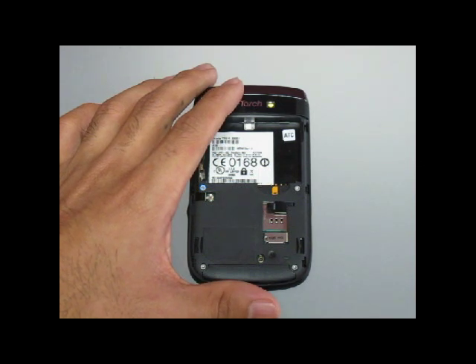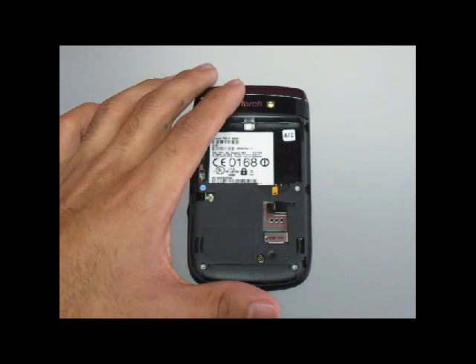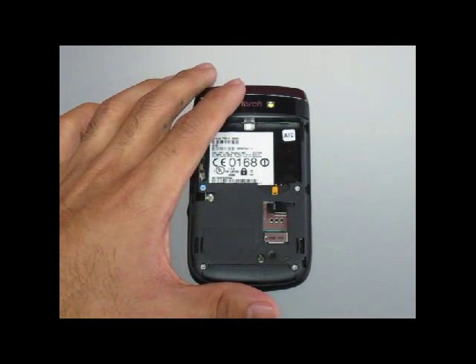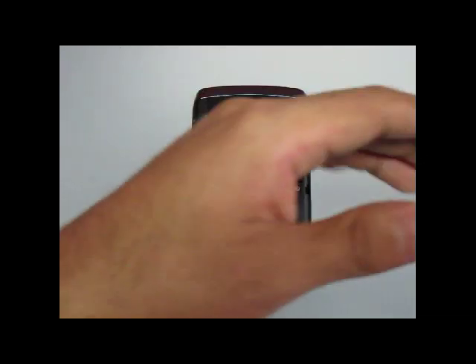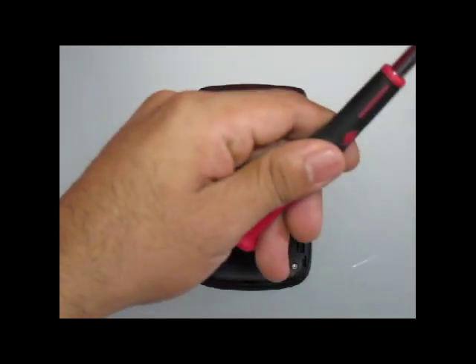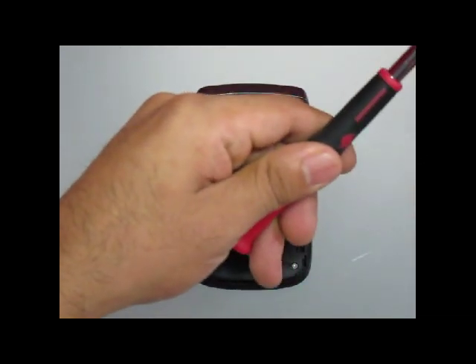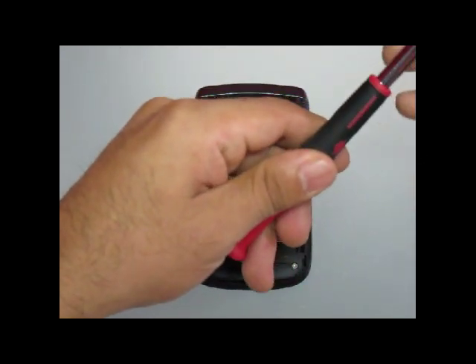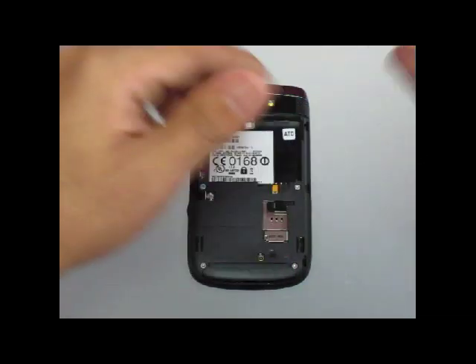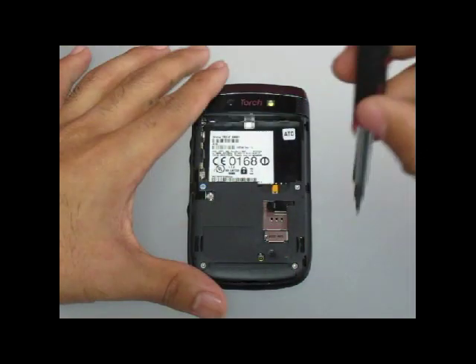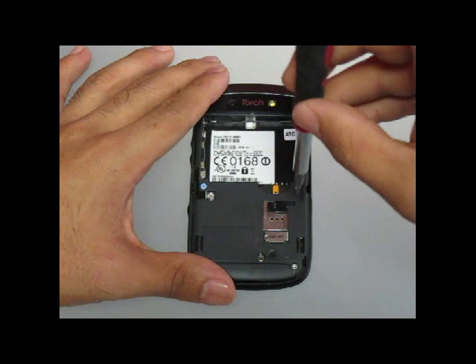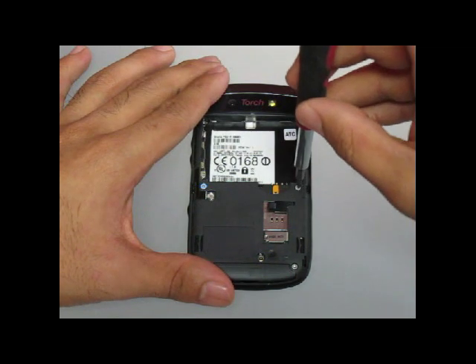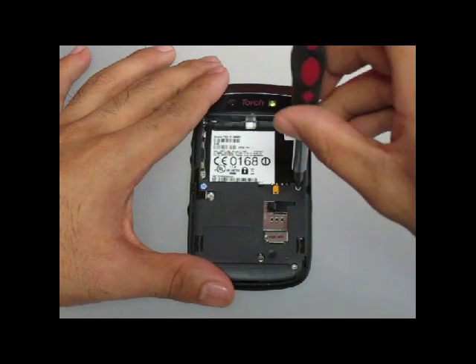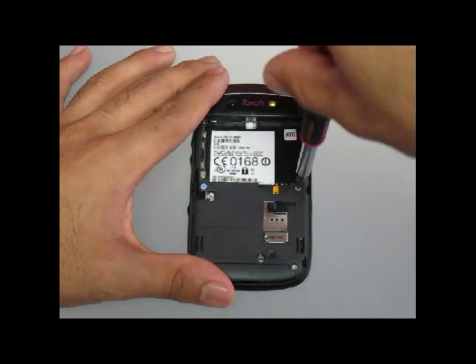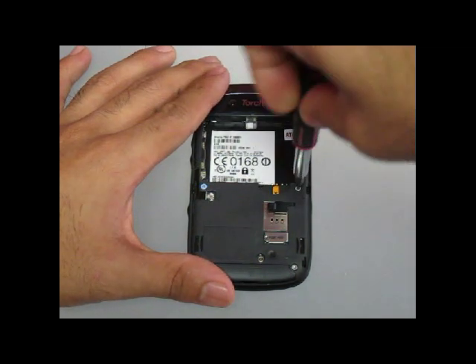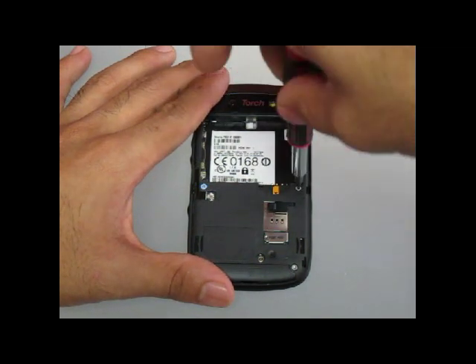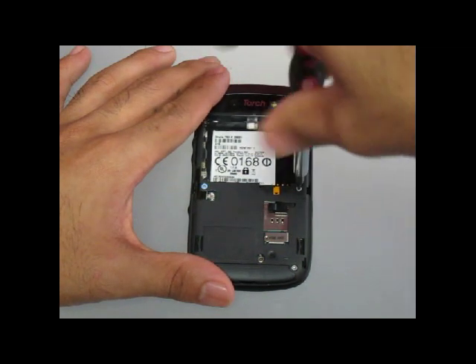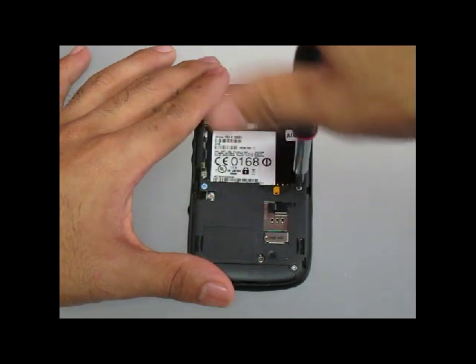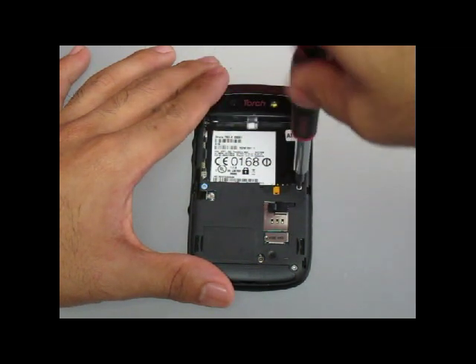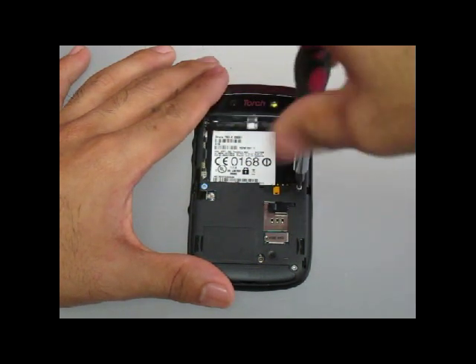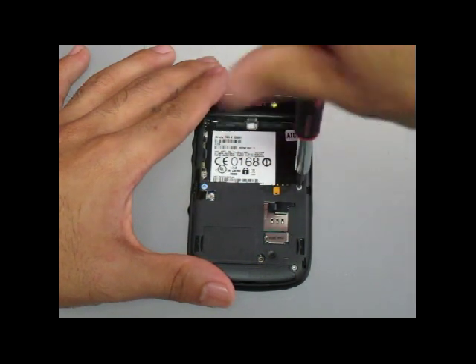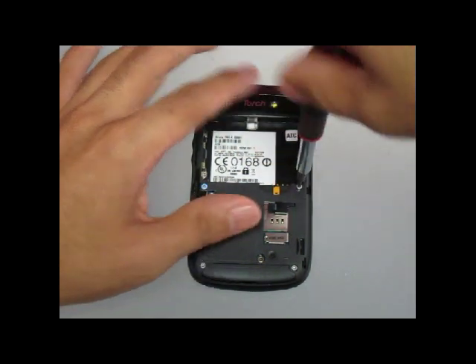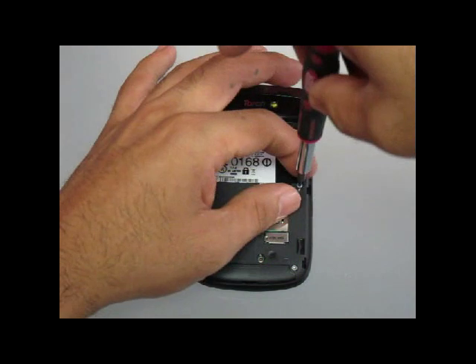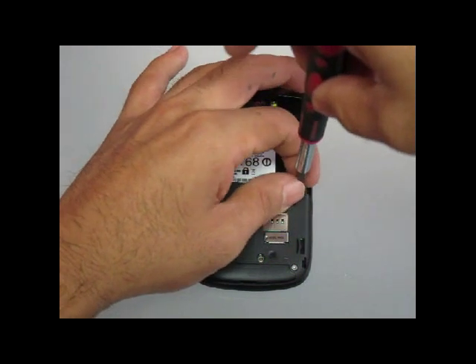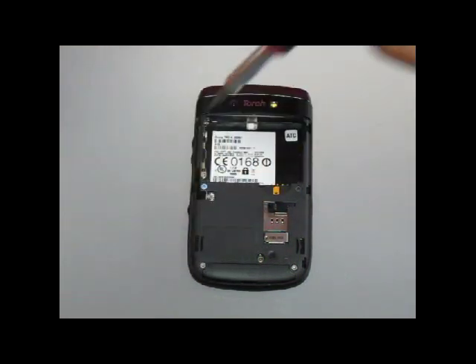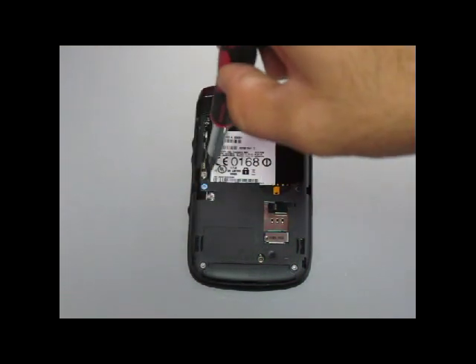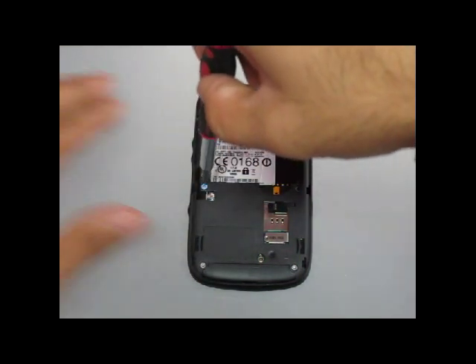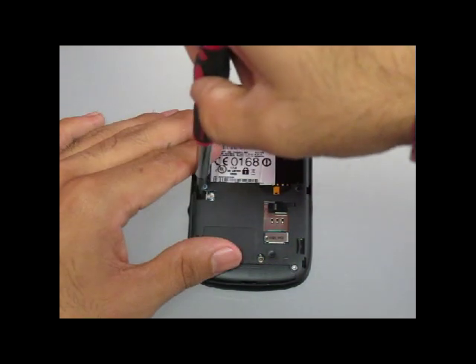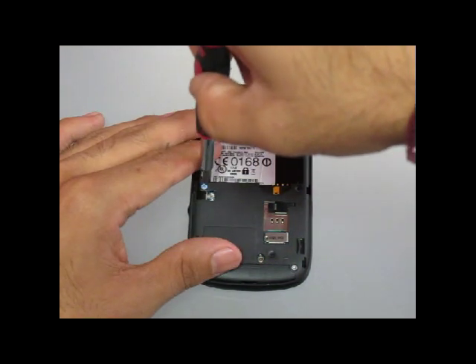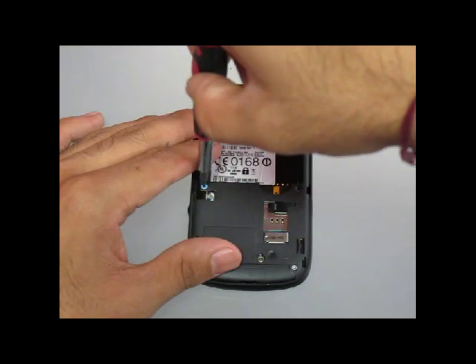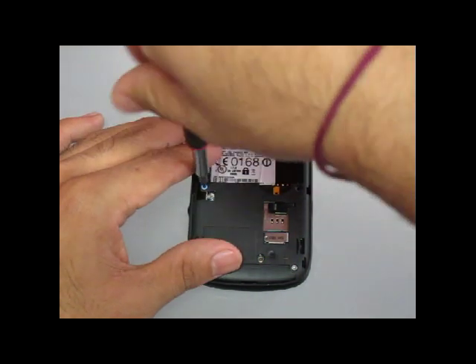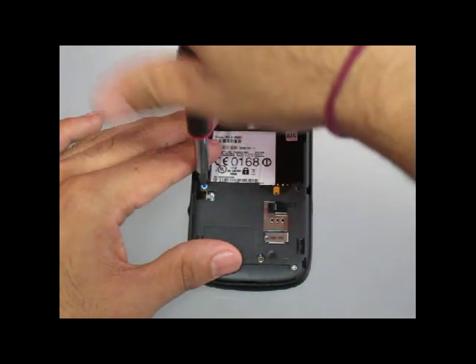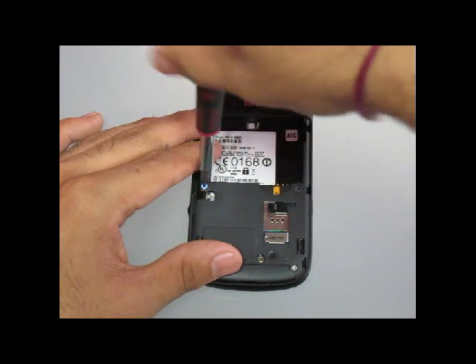Next, using a T5 screwdriver, you will remove four screws on the back housing. One of these screws is covered by a blue water indicator sticker. You will just go ahead and remove that screw as well.